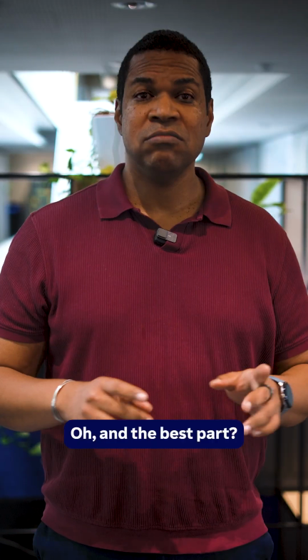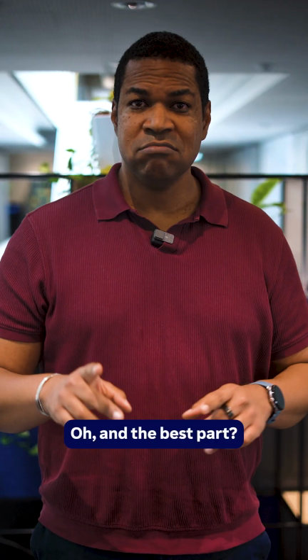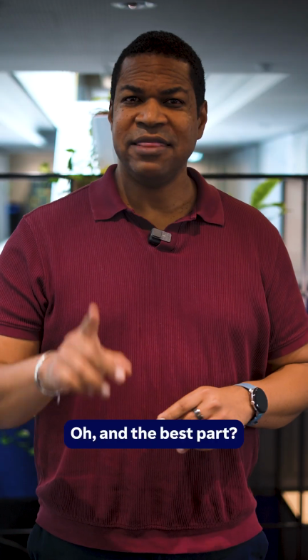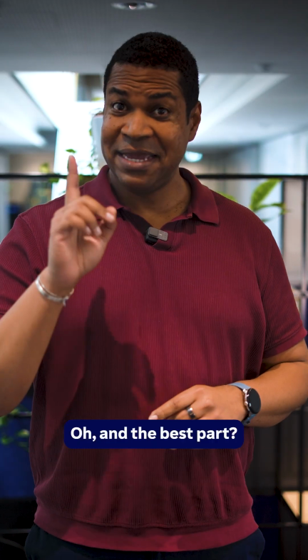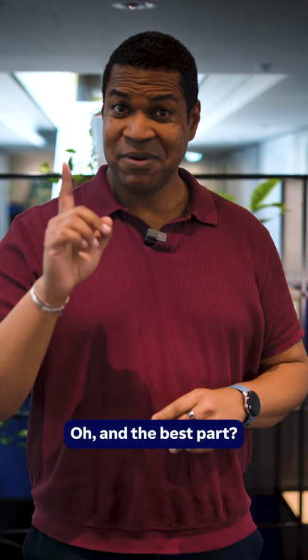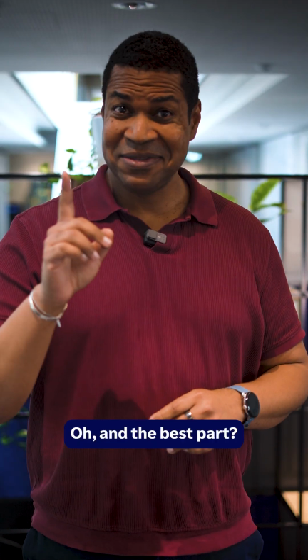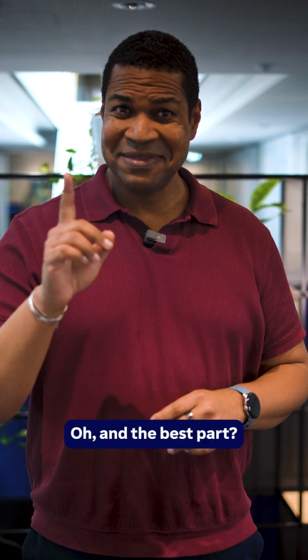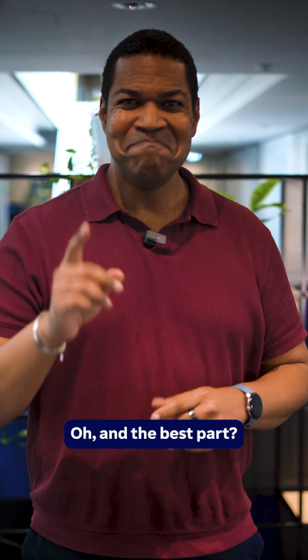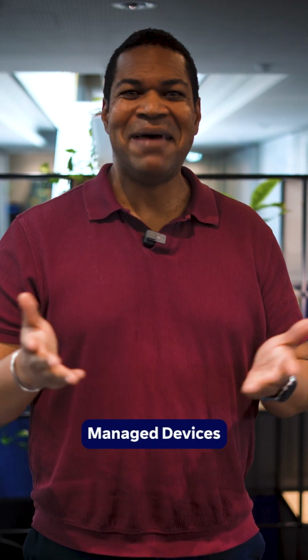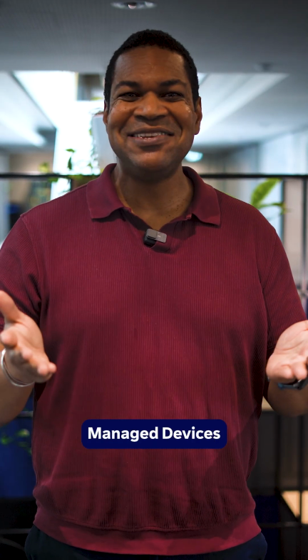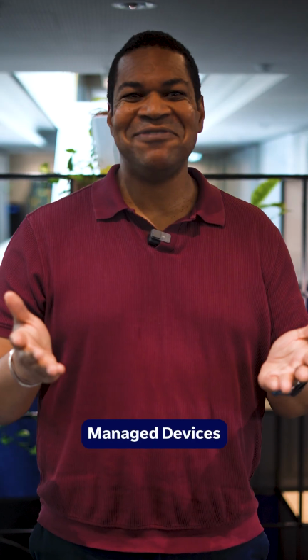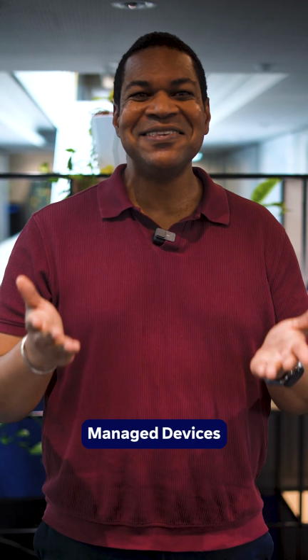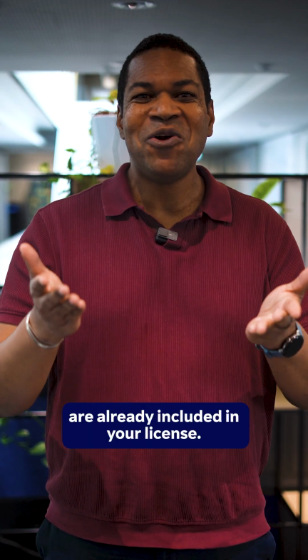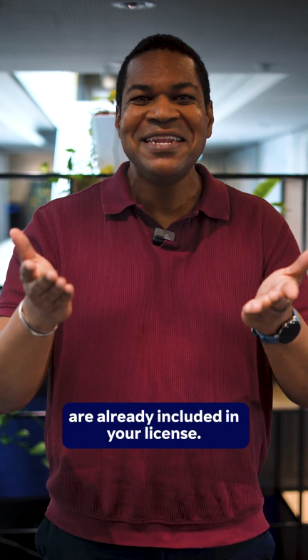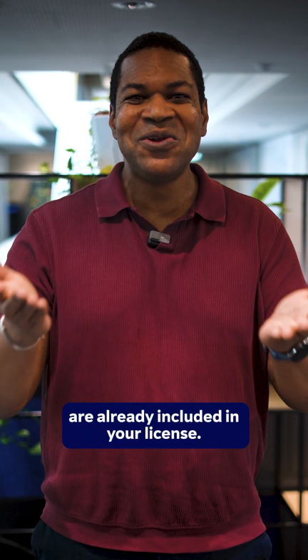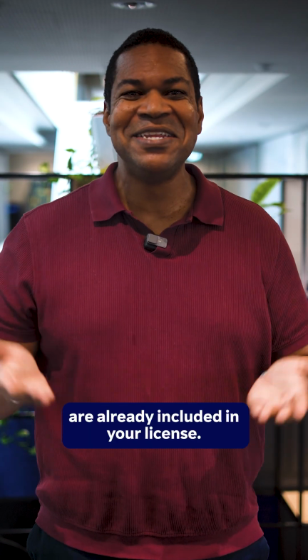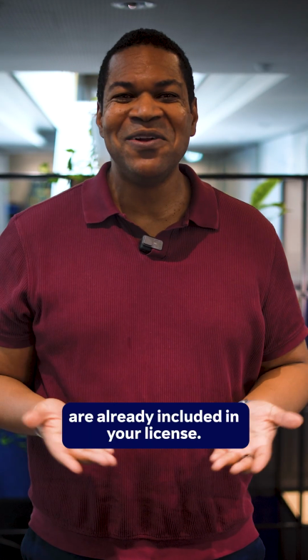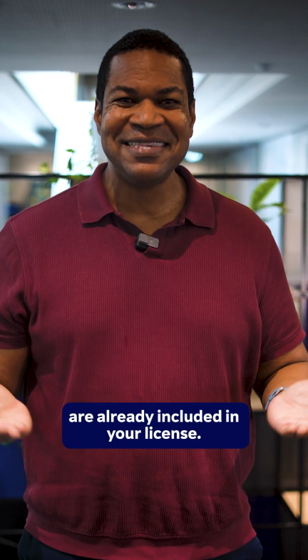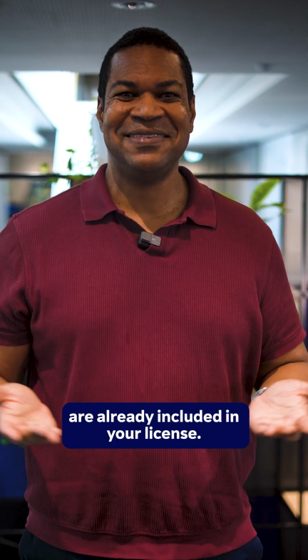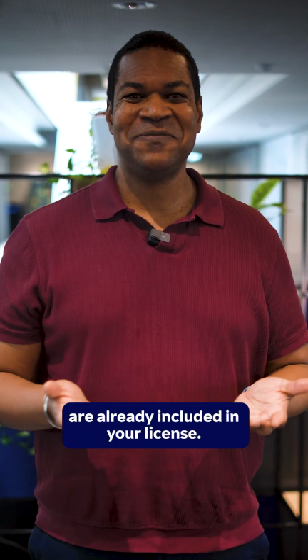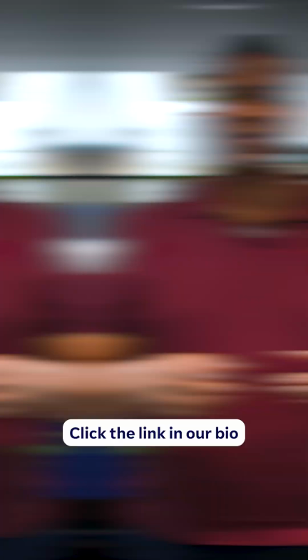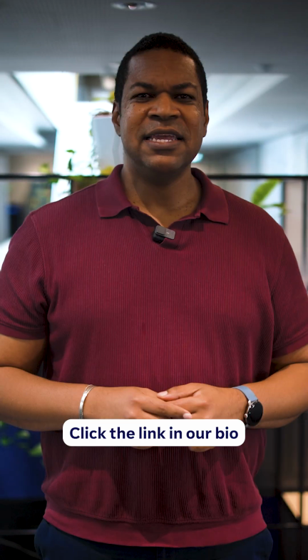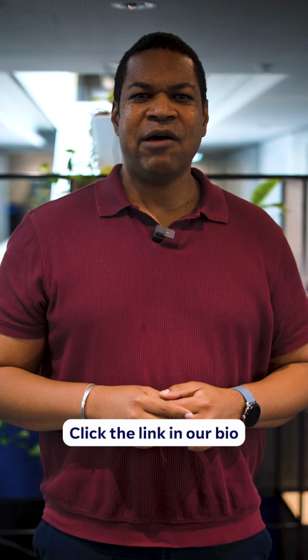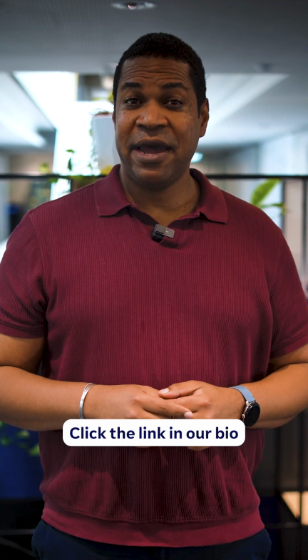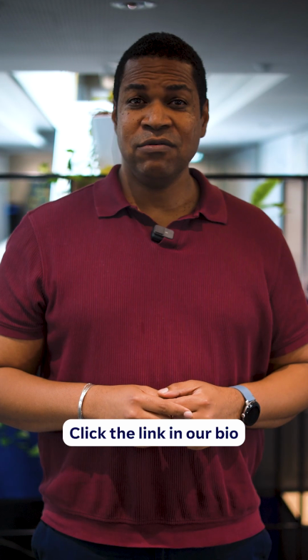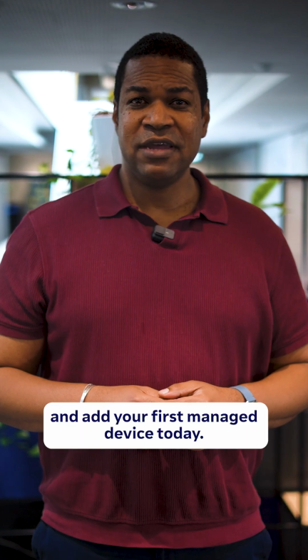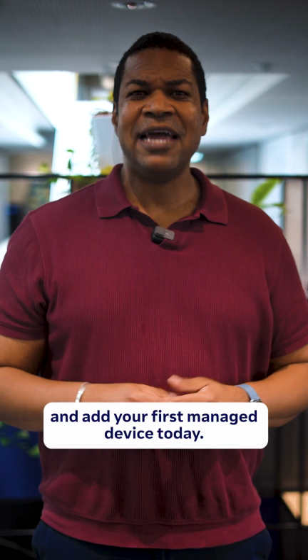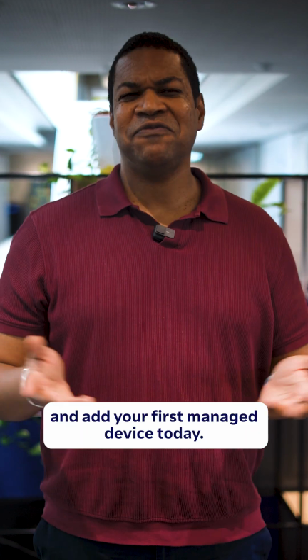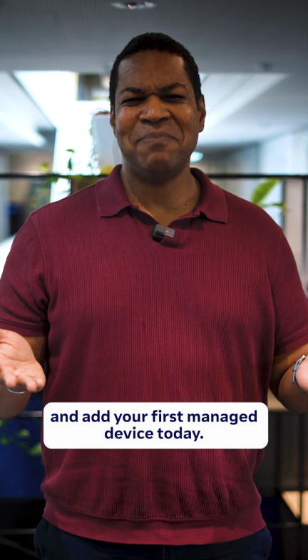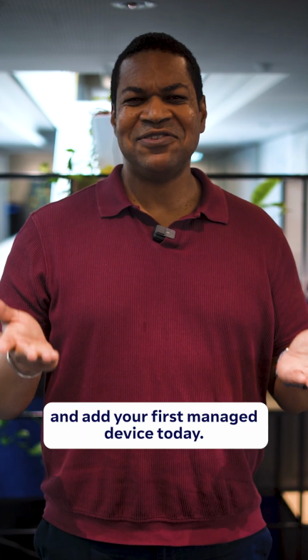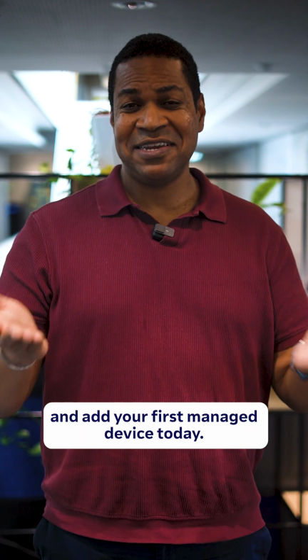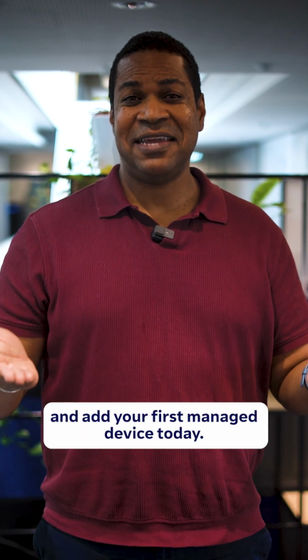Oh, and the best part? Managed devices are already included in your license. Click the link in our bio and add your first managed device today.